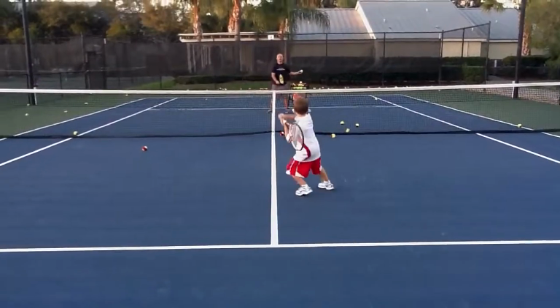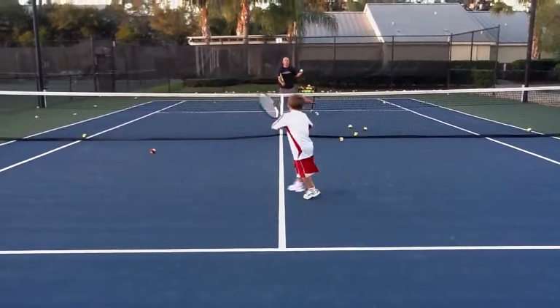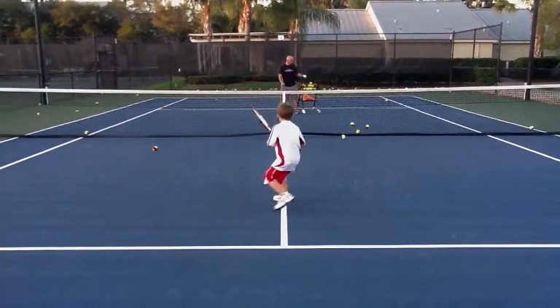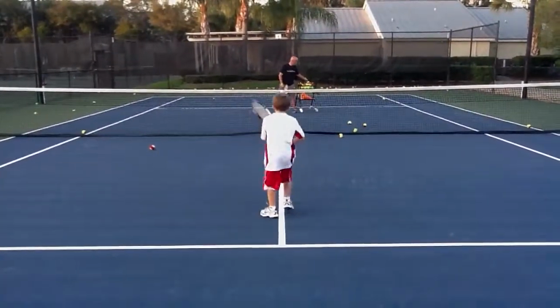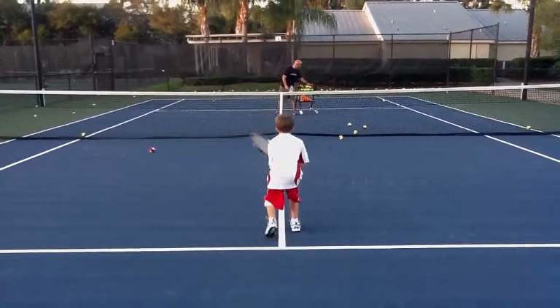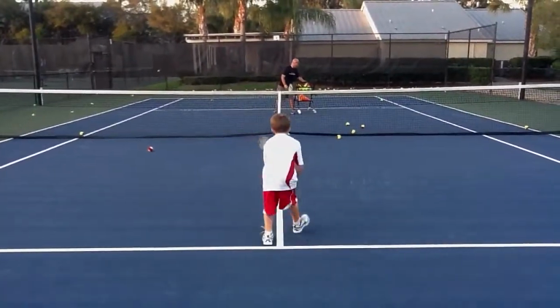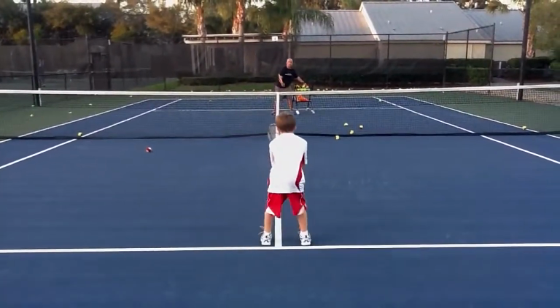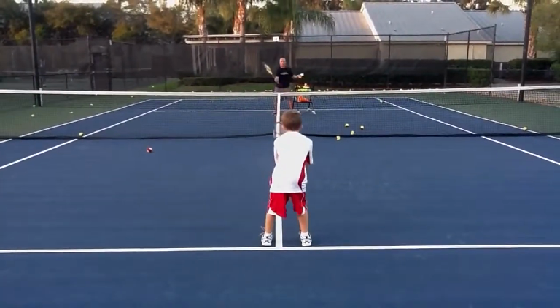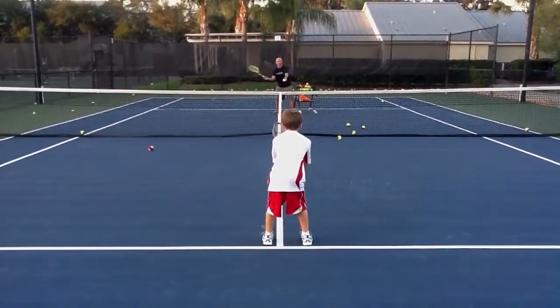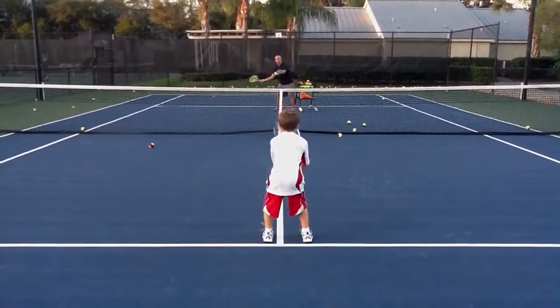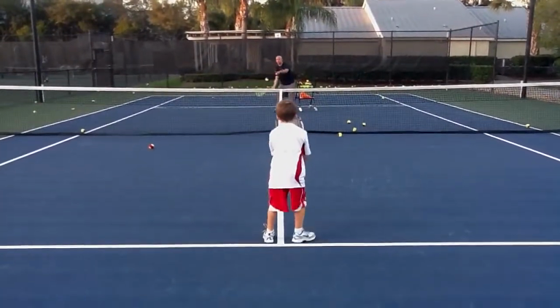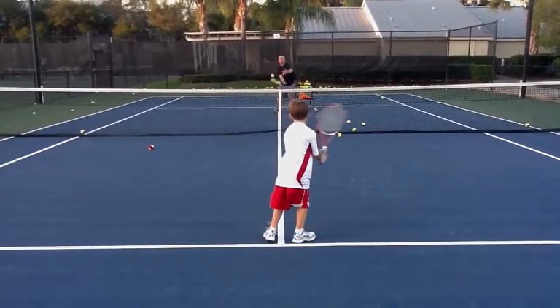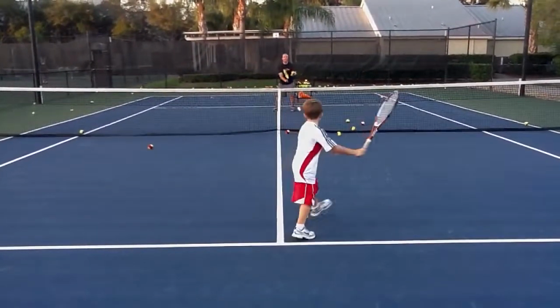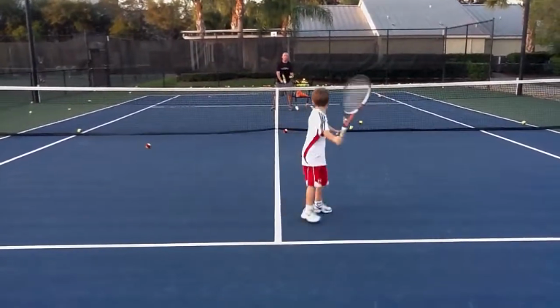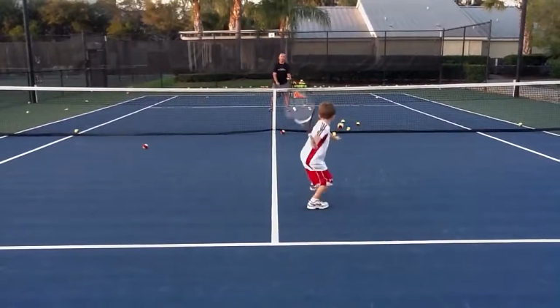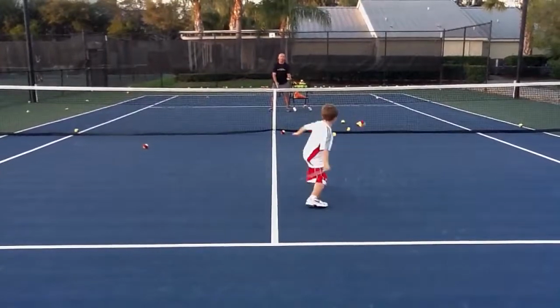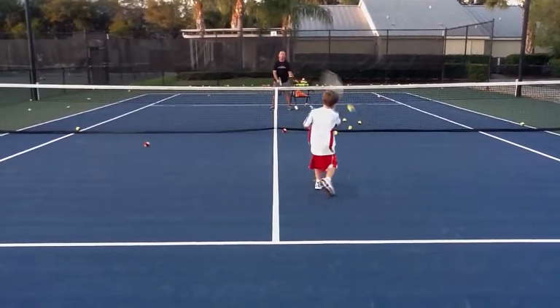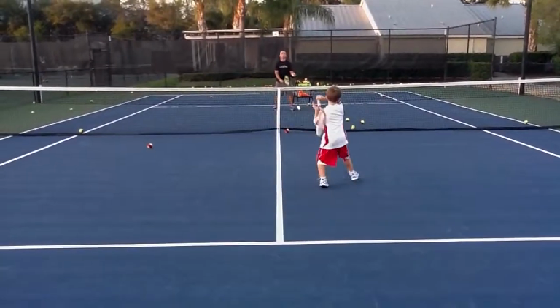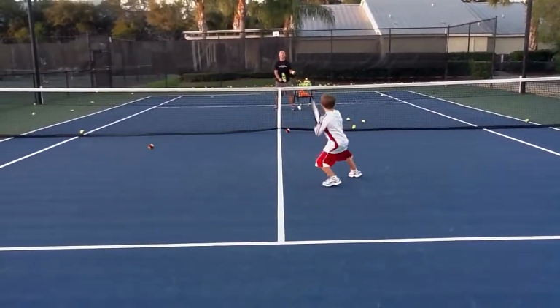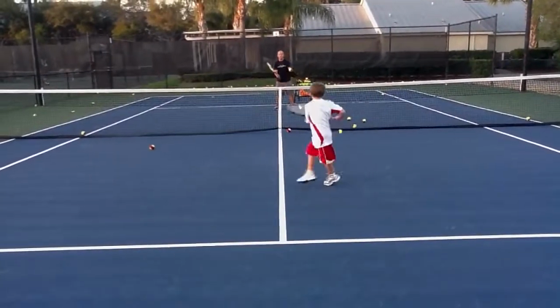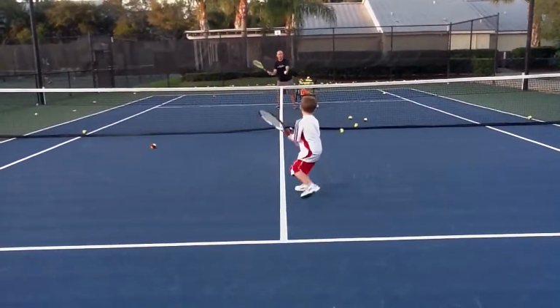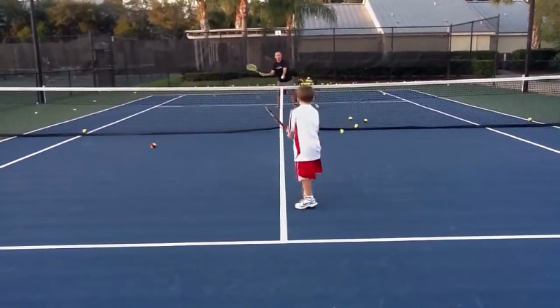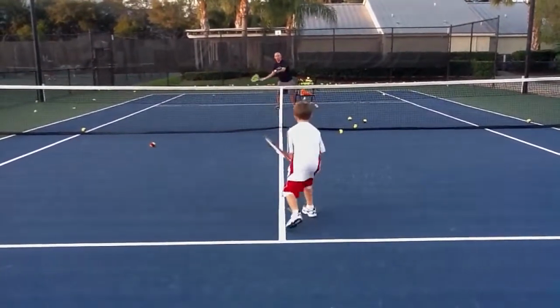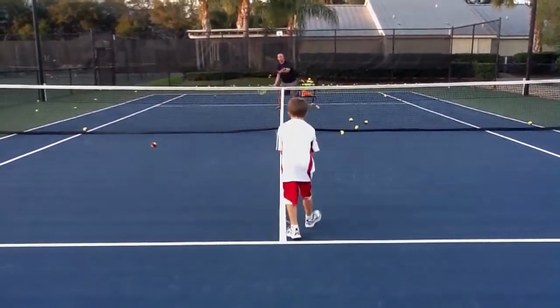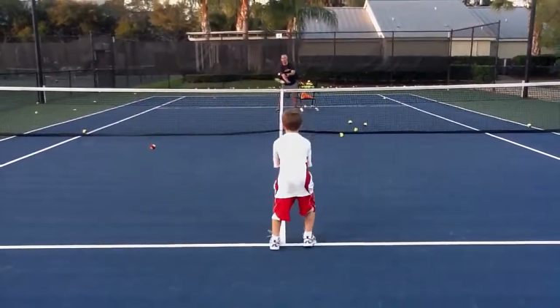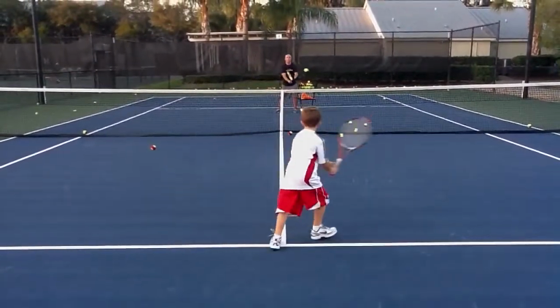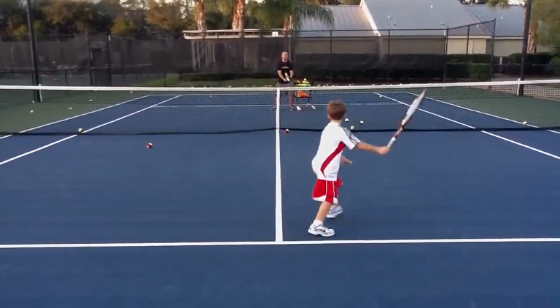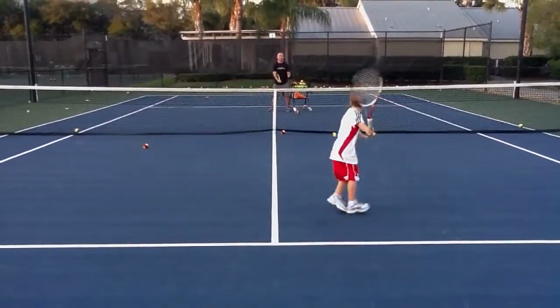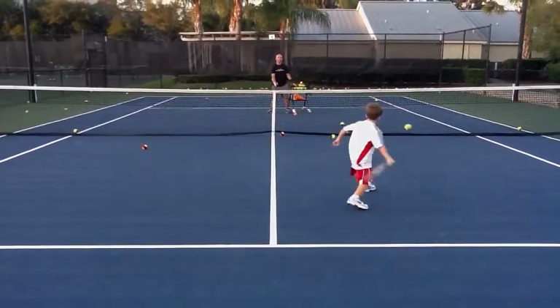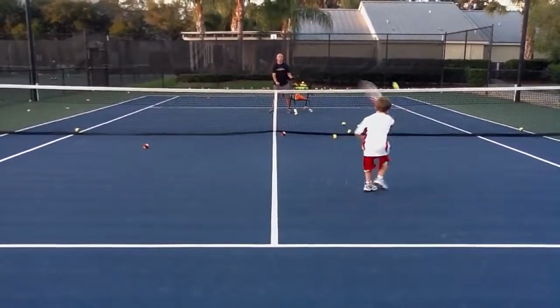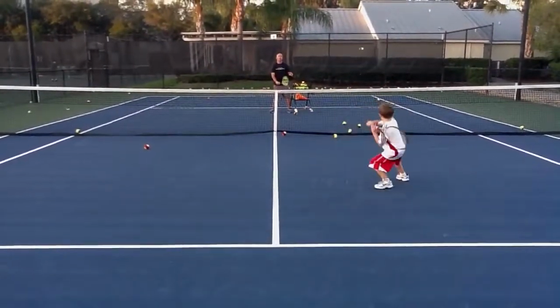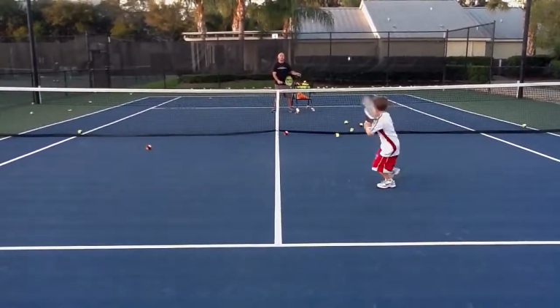Come on, buddy. Come on, come on. Keep those eyes focused. Ready. Left arm stays. Recover. Good. Last one. Left arm stays. Excellent.